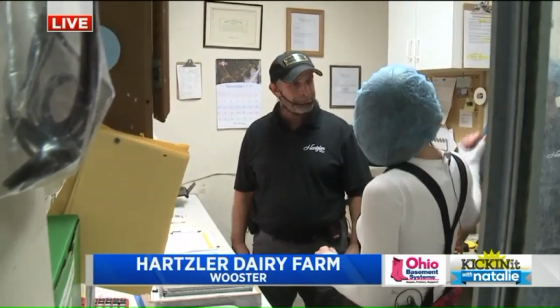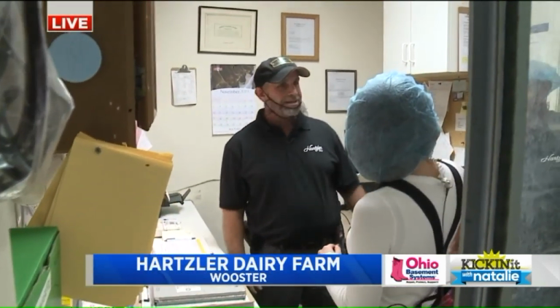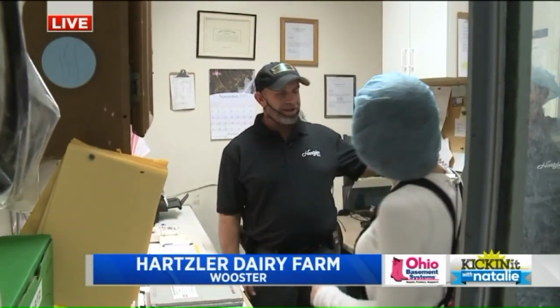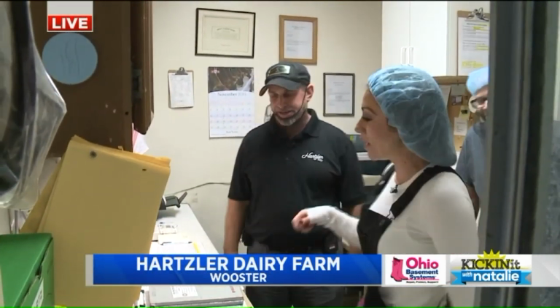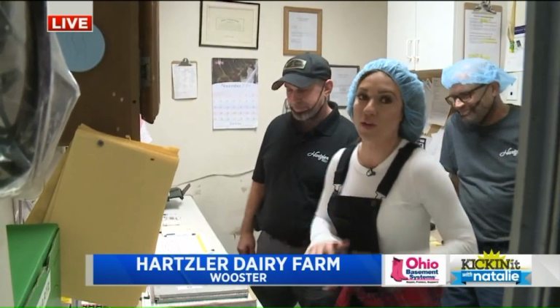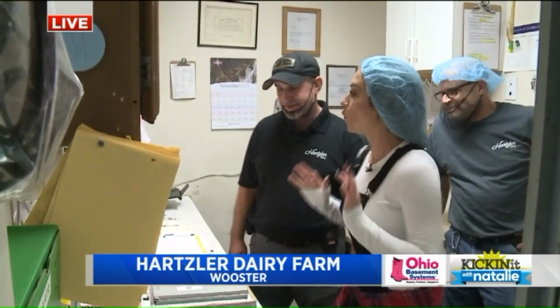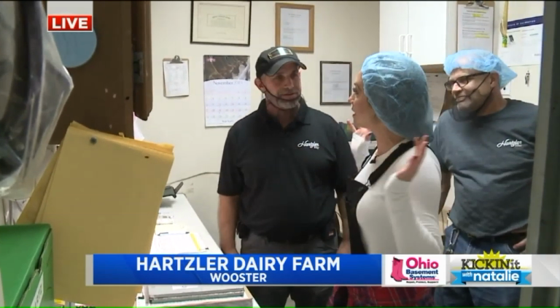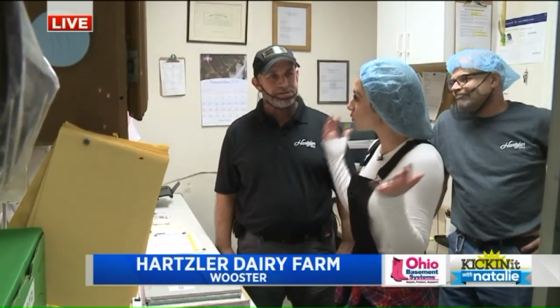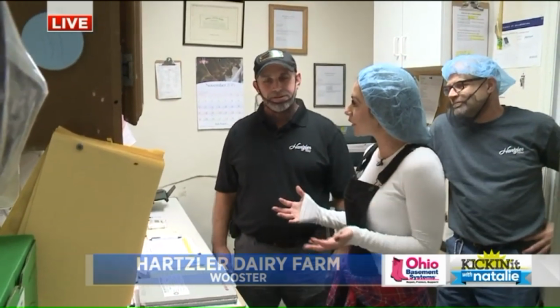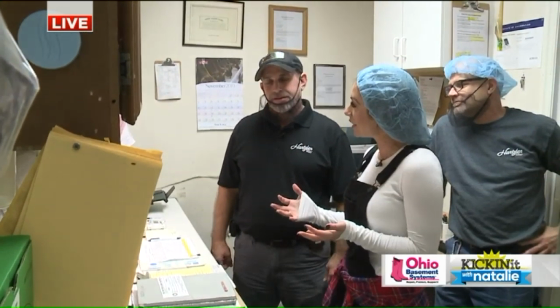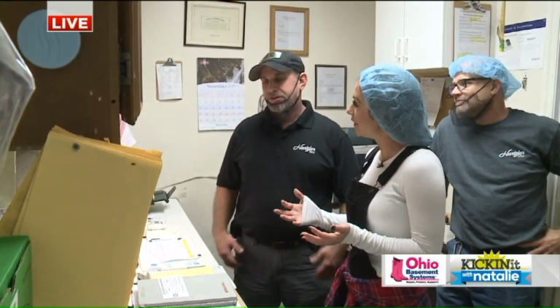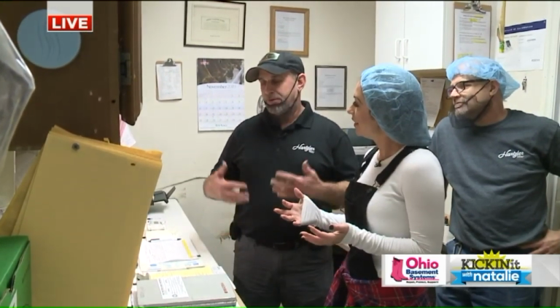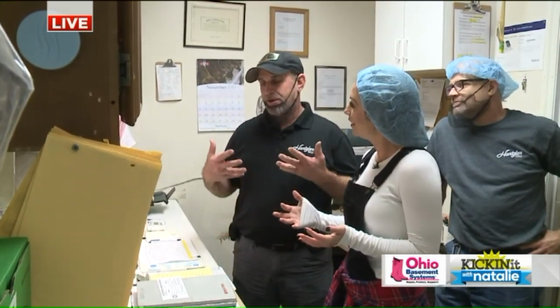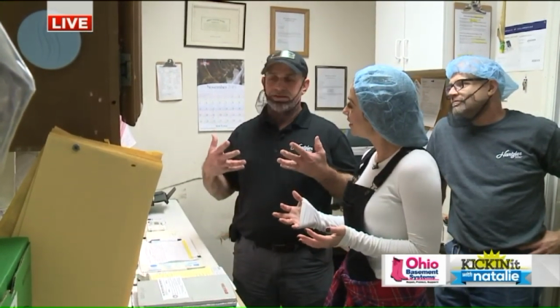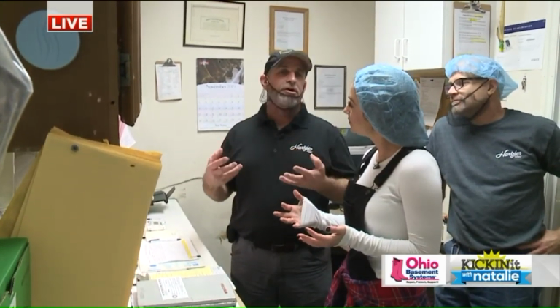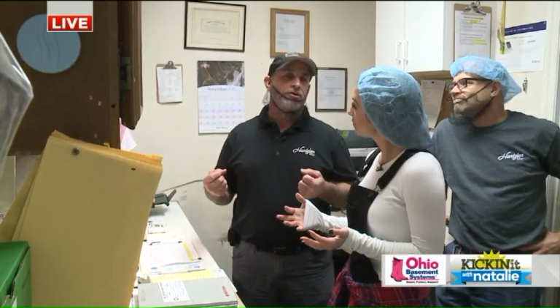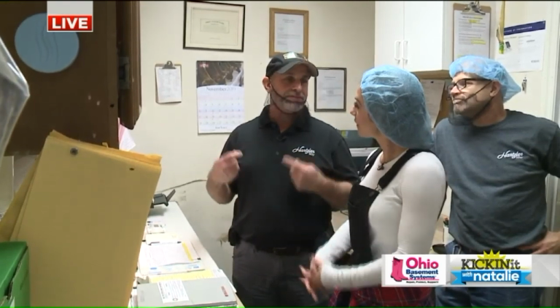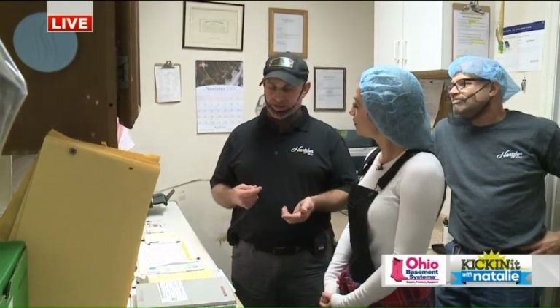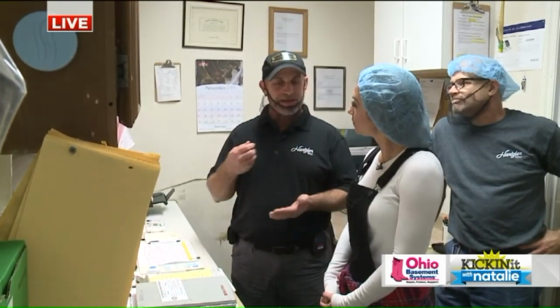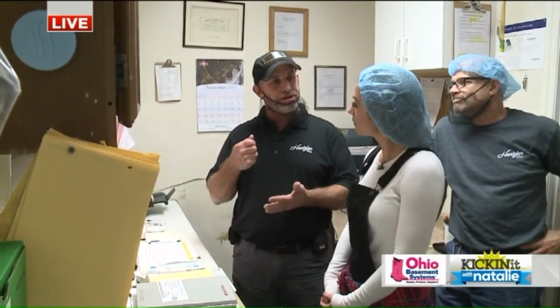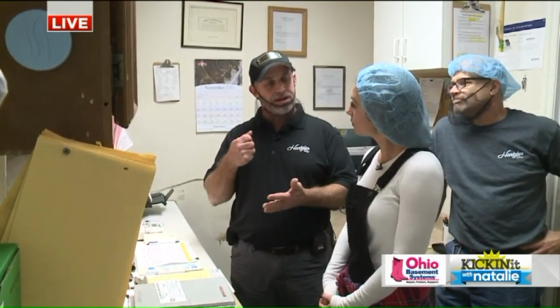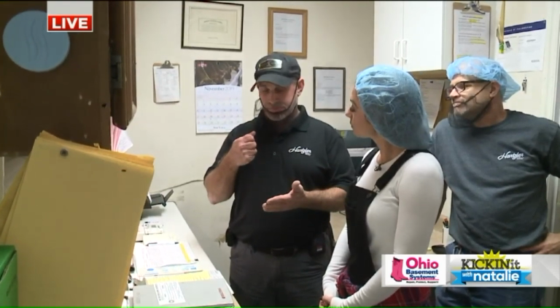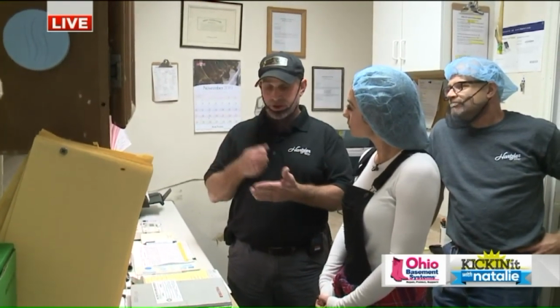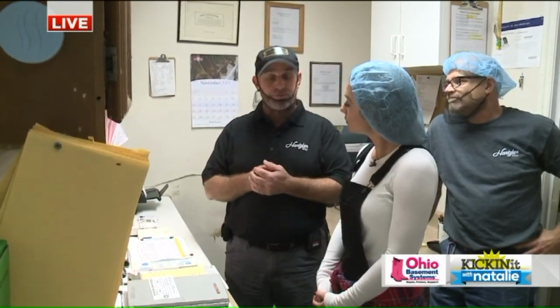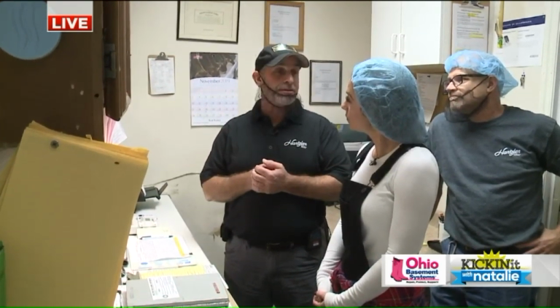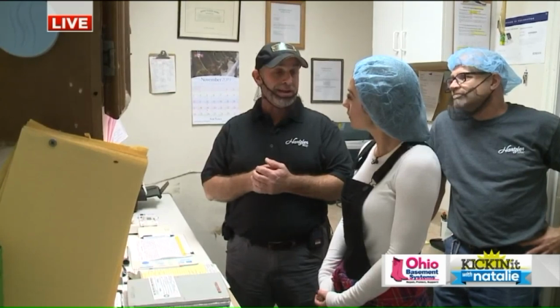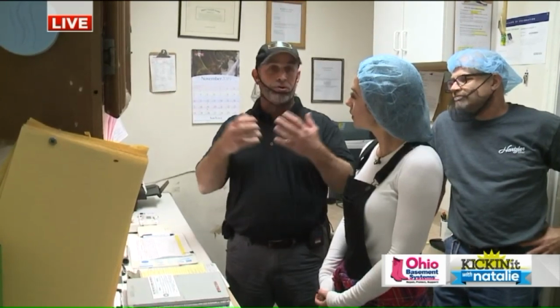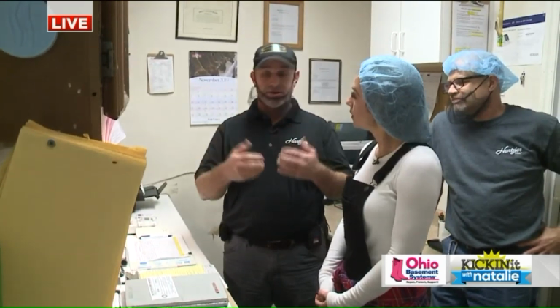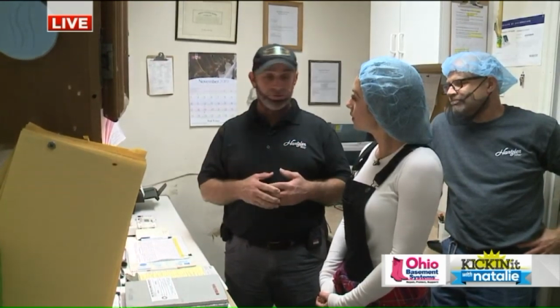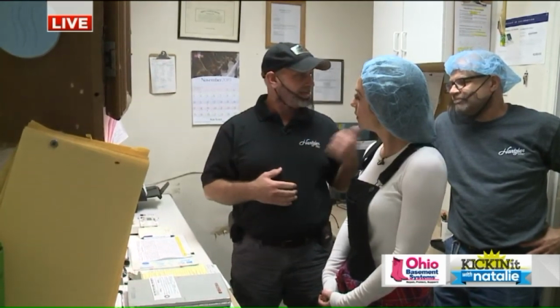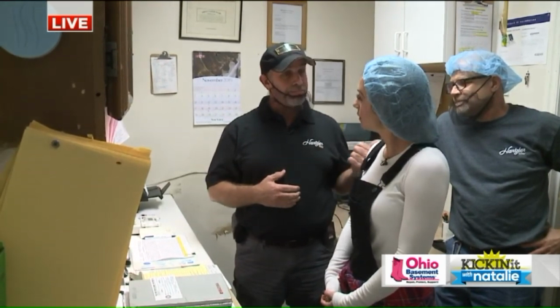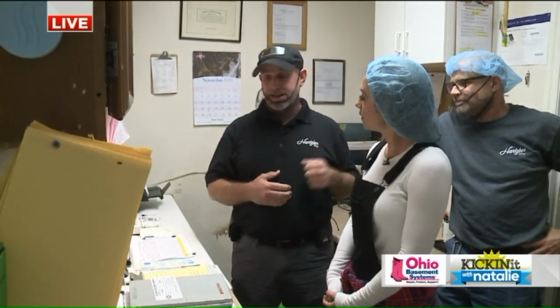We found Dan here who's going to be helping us. So what is this room that we're in right now? Before we take the milk off the truck, we have to test it and make sure it's good to bring into the plant before we unload it. So Dan's our plant manager.